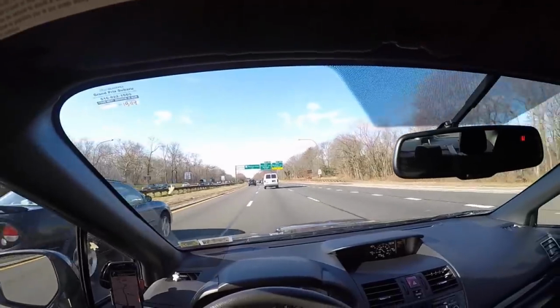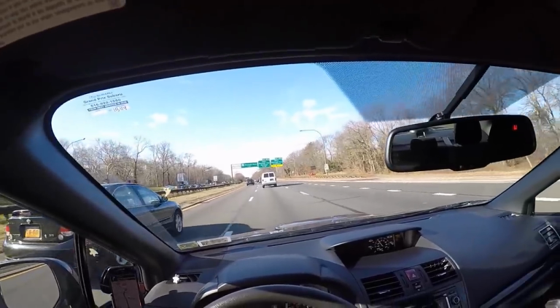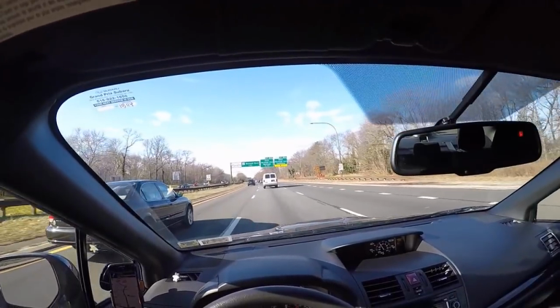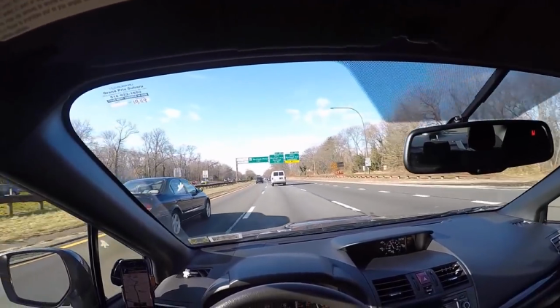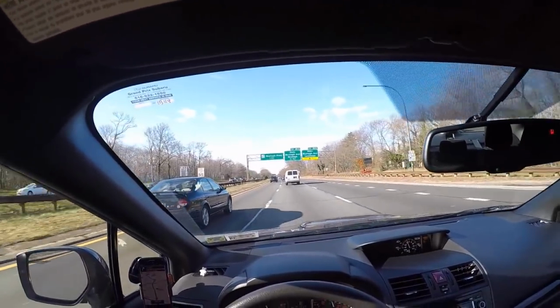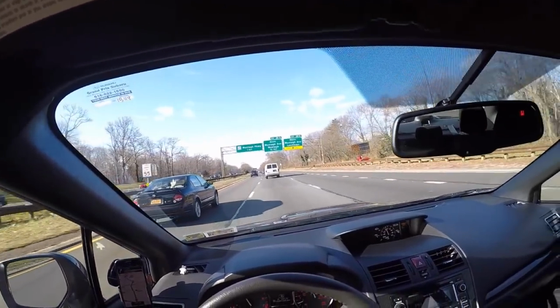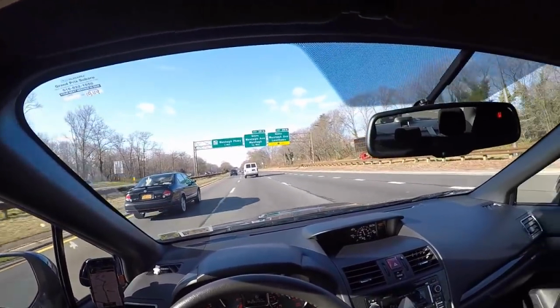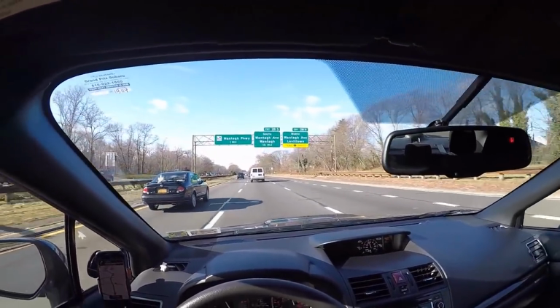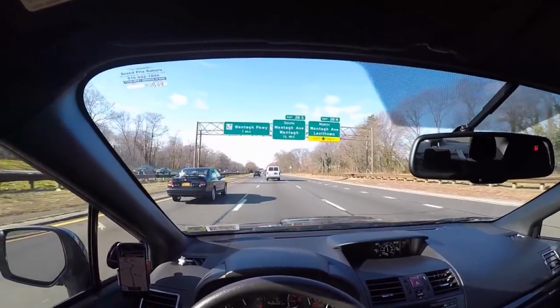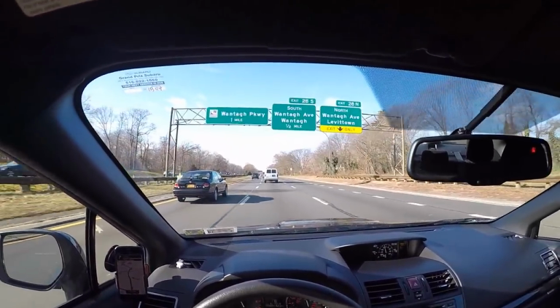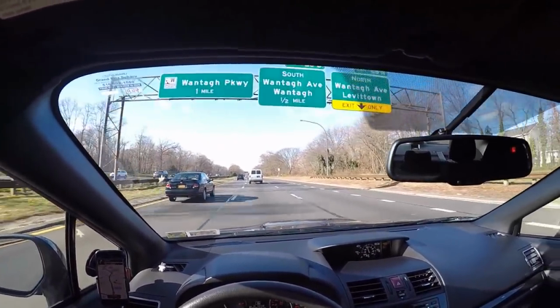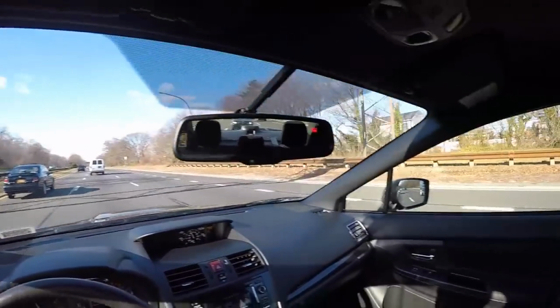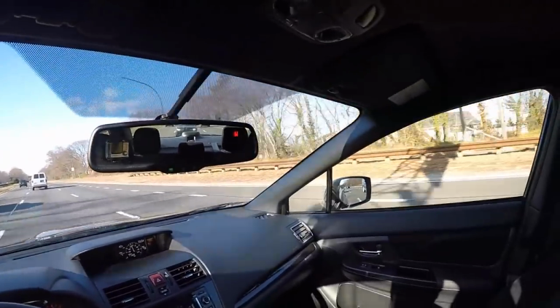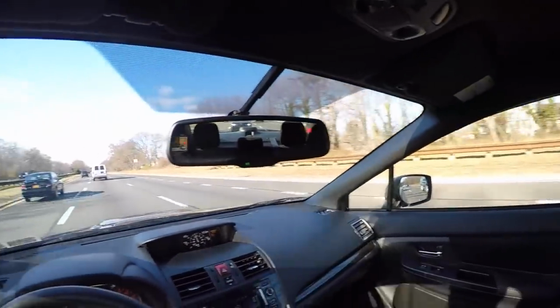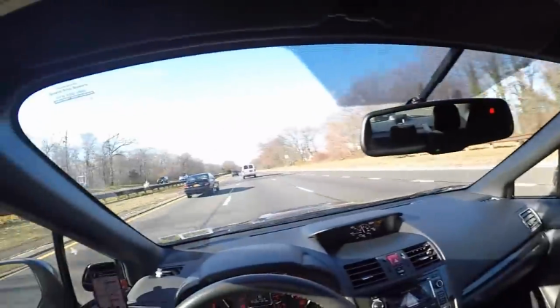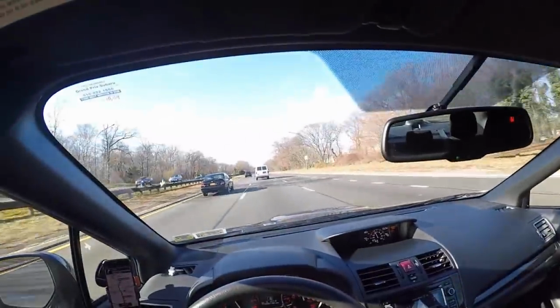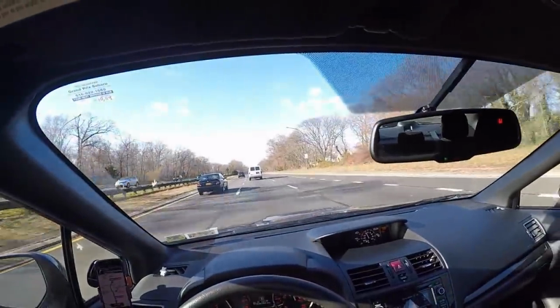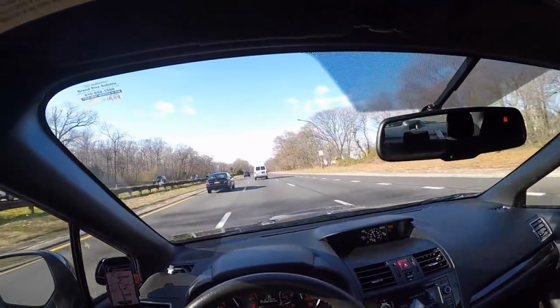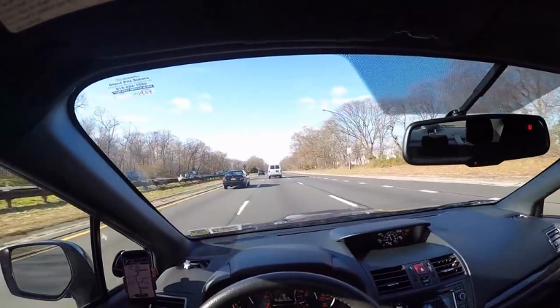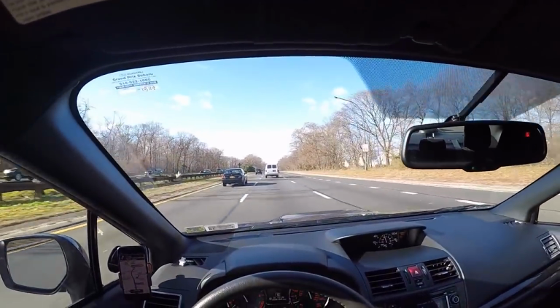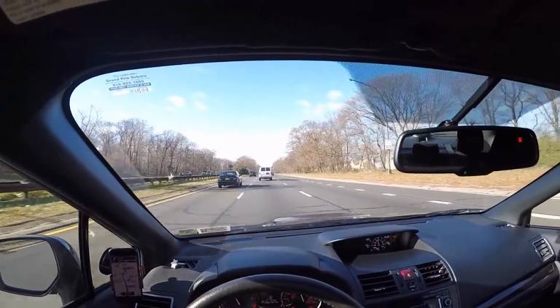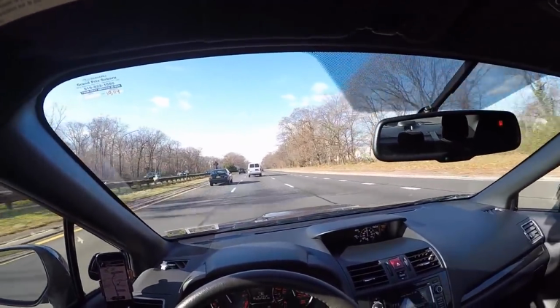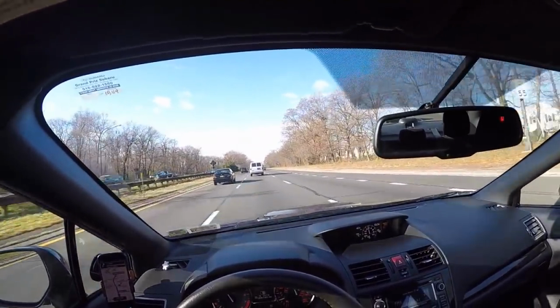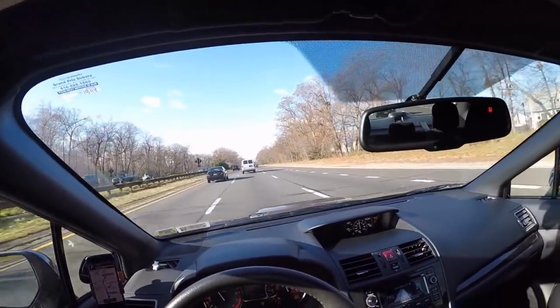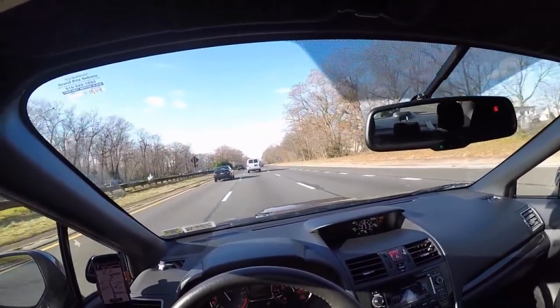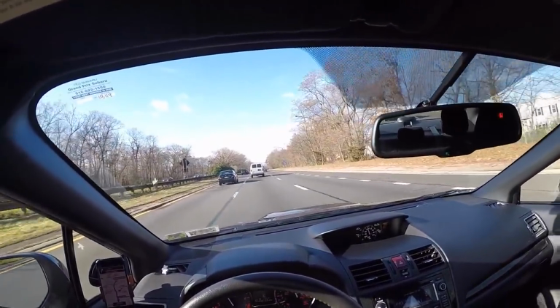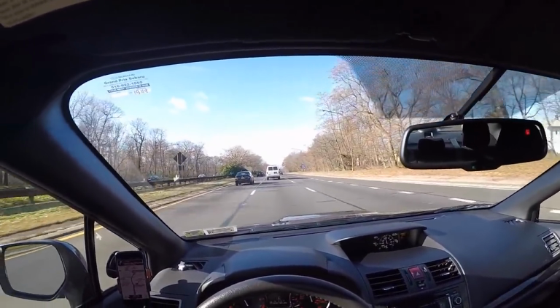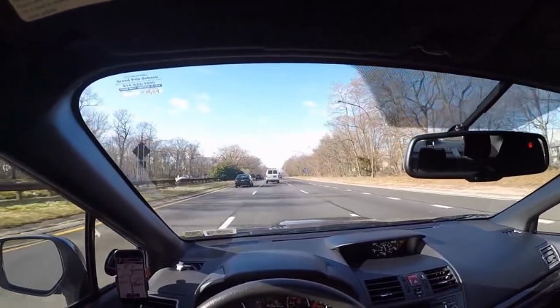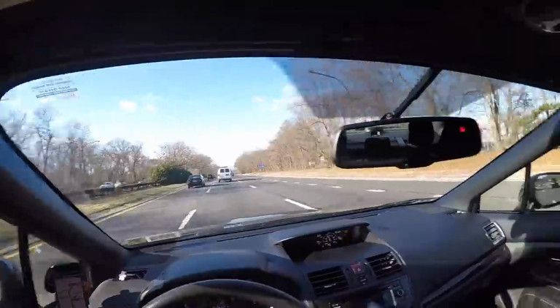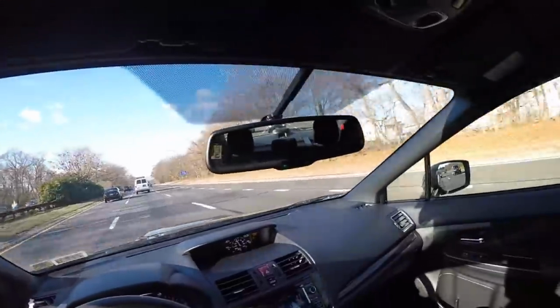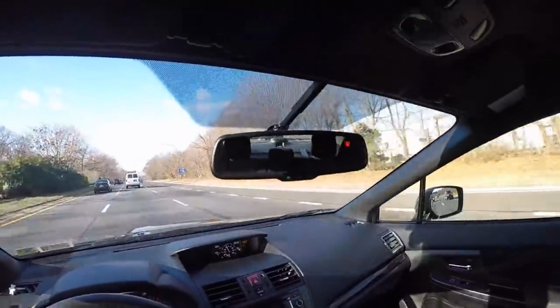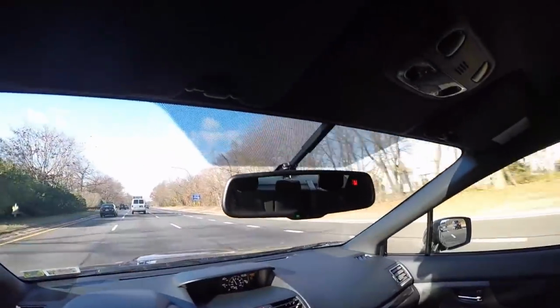Cruising on the highway — it's a little noisy in here, I think that has a bit to do with the Blizzaks. It's a smooth driving car though. I got lucky — I didn't need to get them balanced.